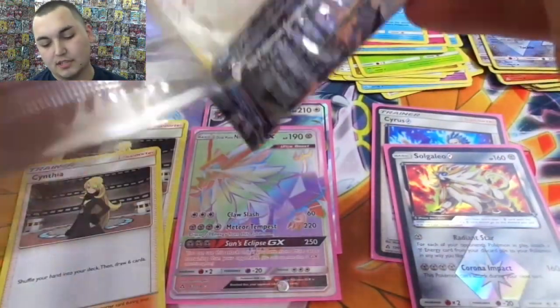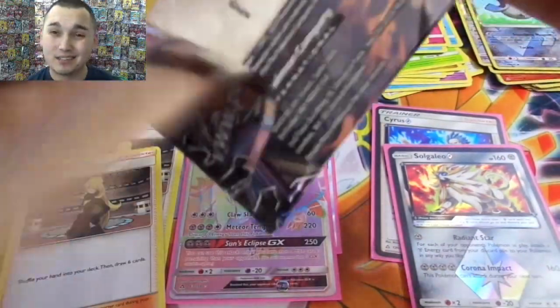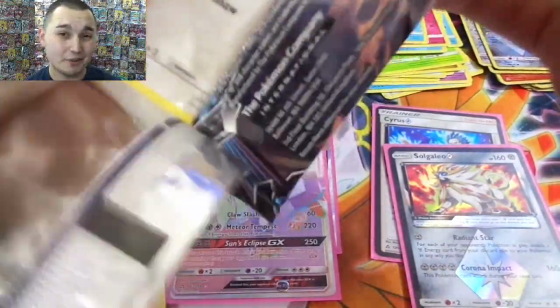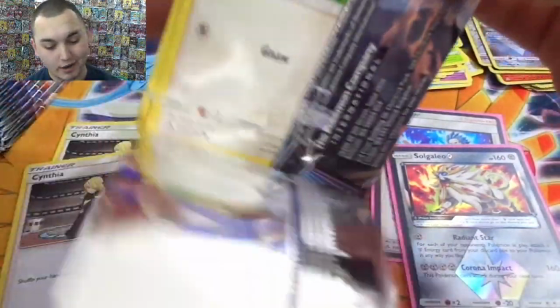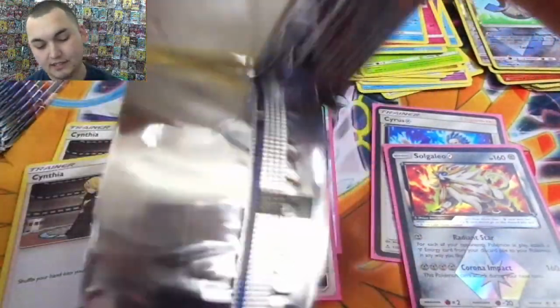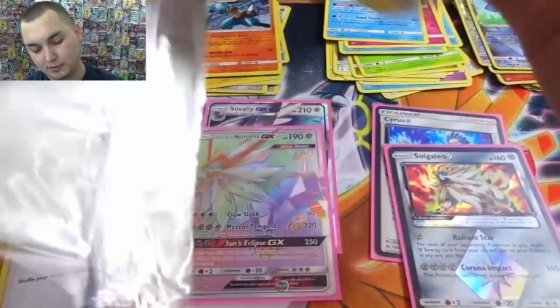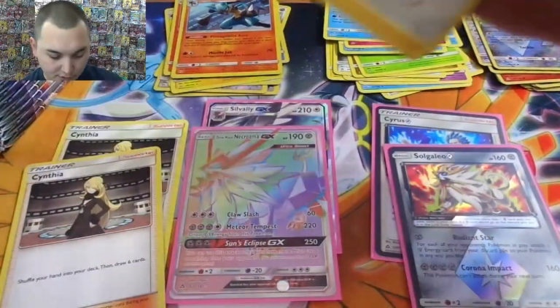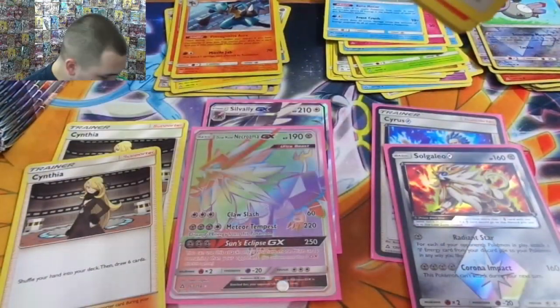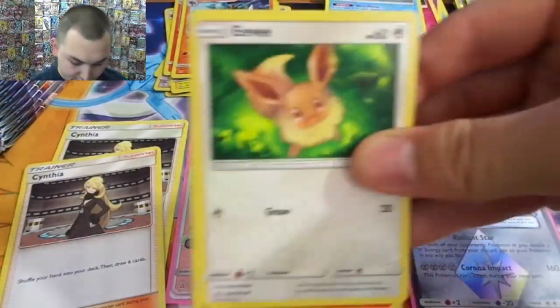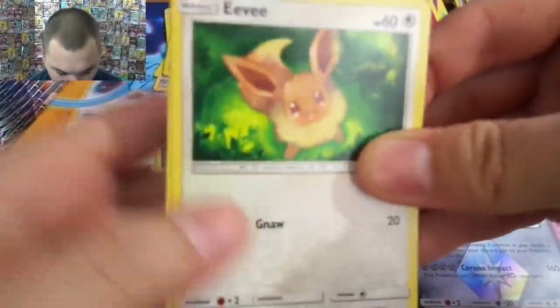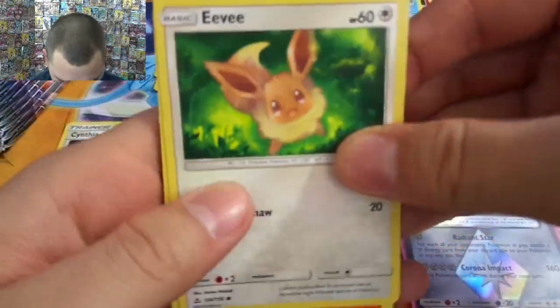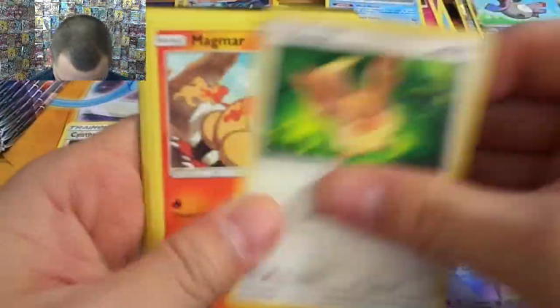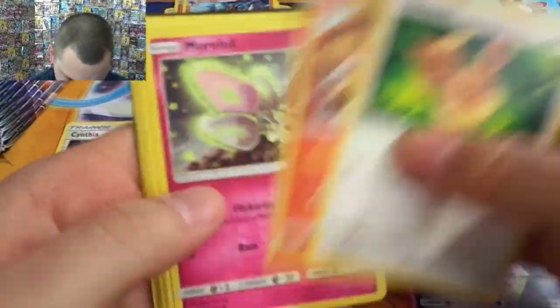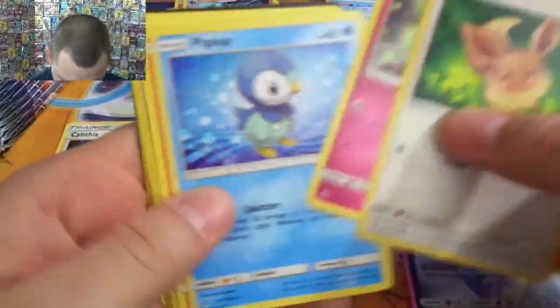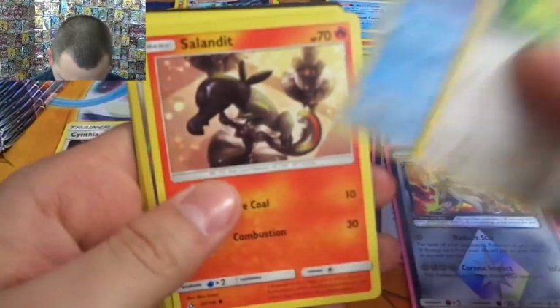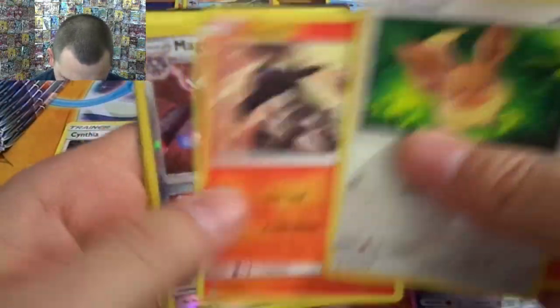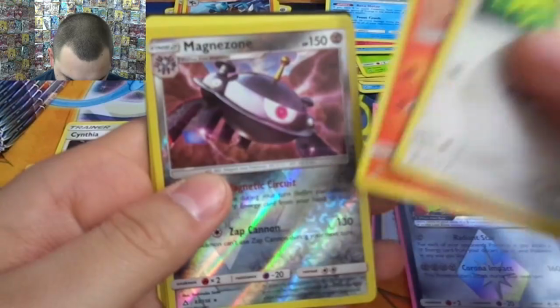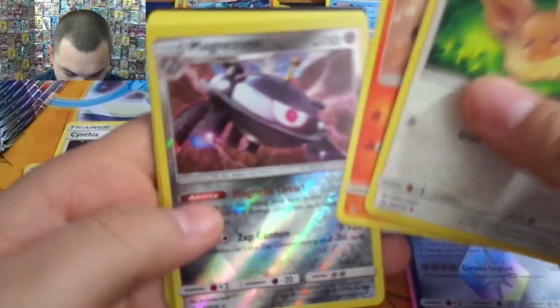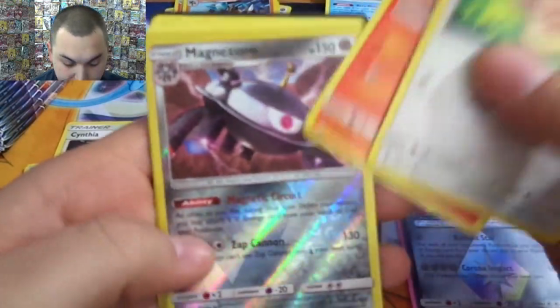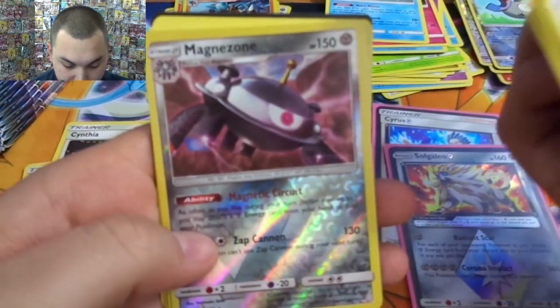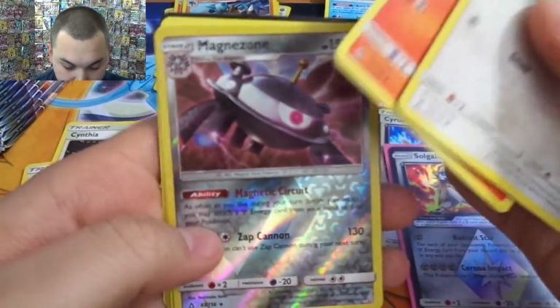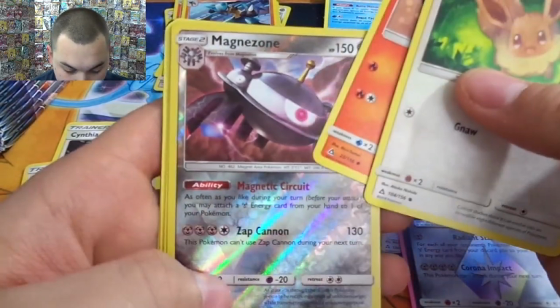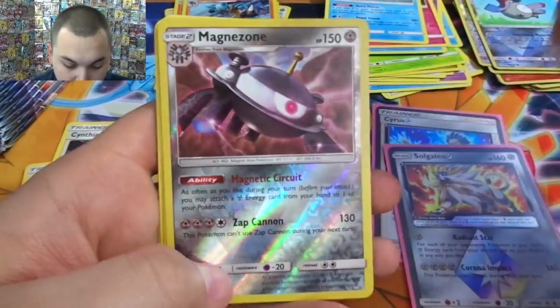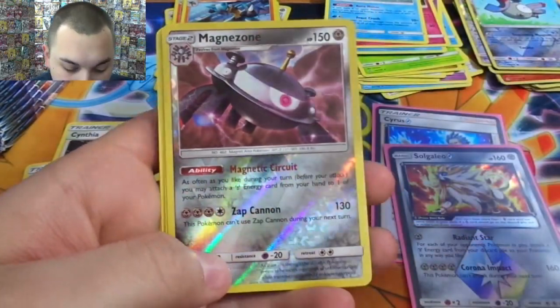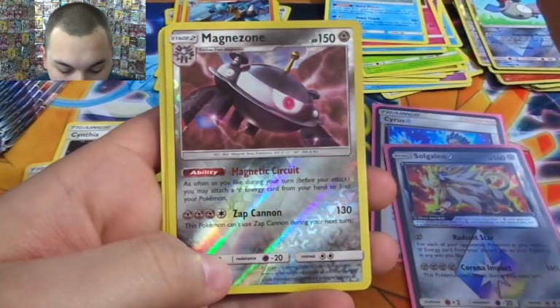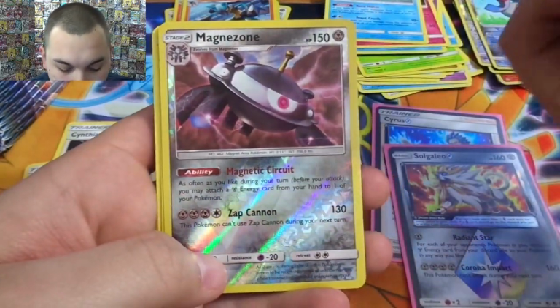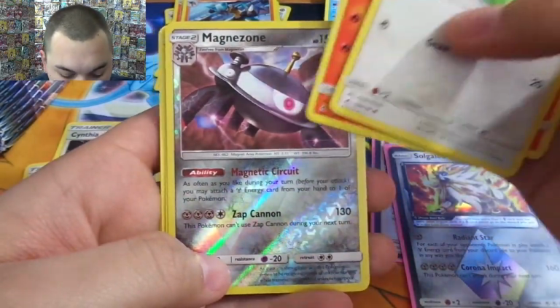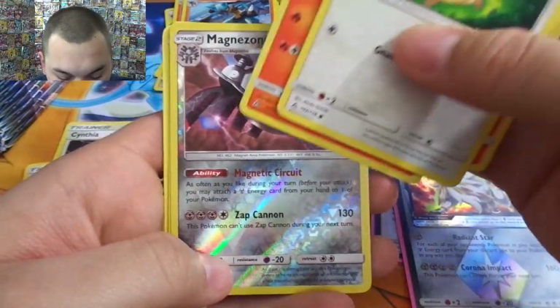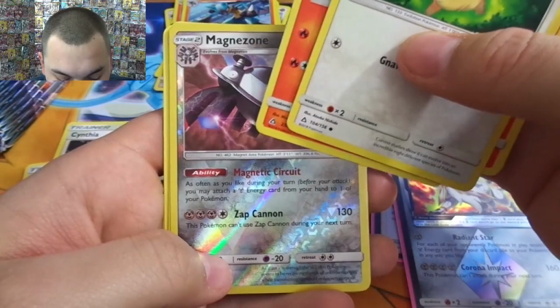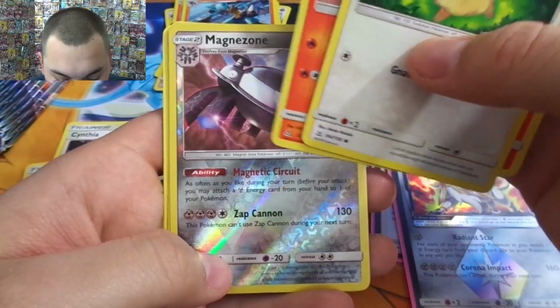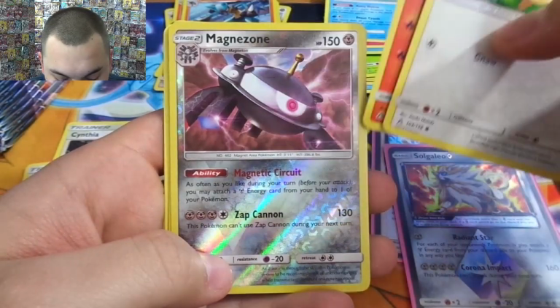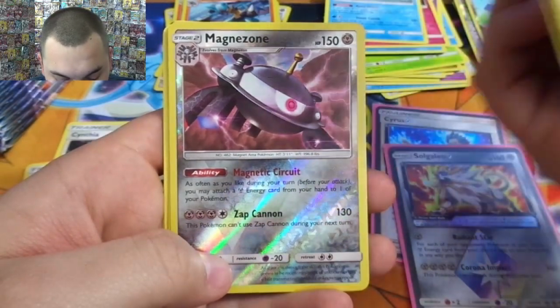Almost there though. I know you guys have probably seen these — I just wanted to slow roll it while we looked for our very first ultra. There it is — Magnezone! The ability is Magnetic Circuit: as often as you like during your turn before you attack, you may attach a metal energy card from your hand to one of your Pokémon, and that's not counted as your regular attachment. So that's awesome.